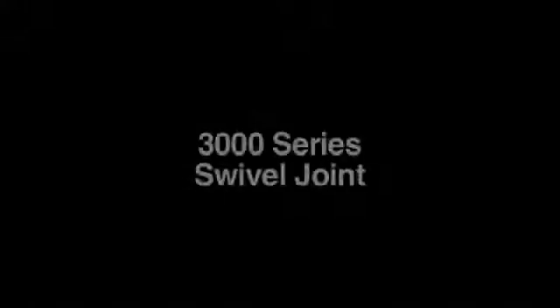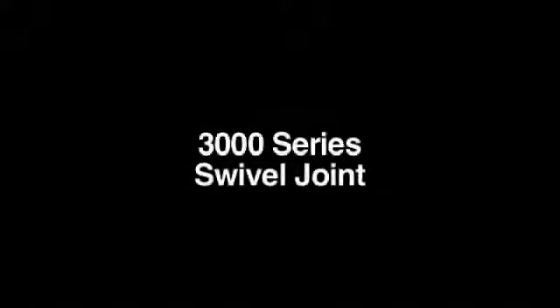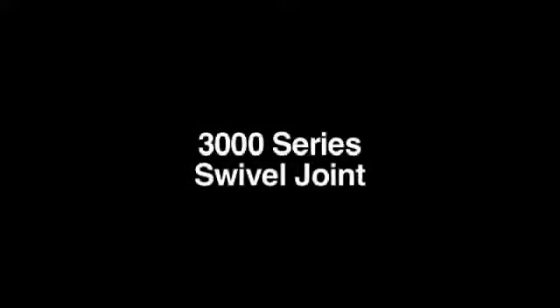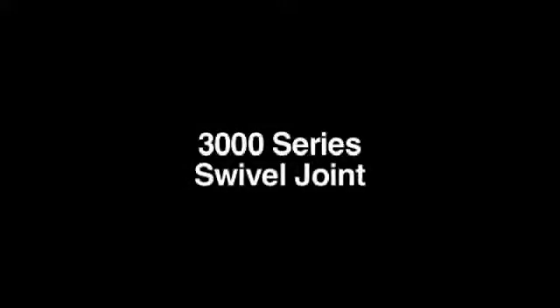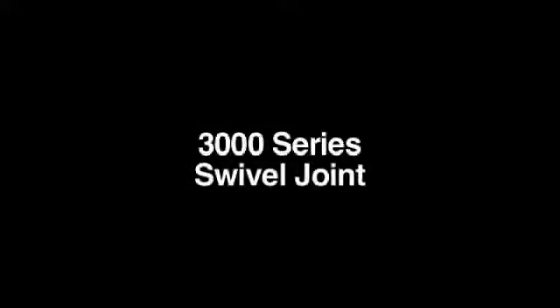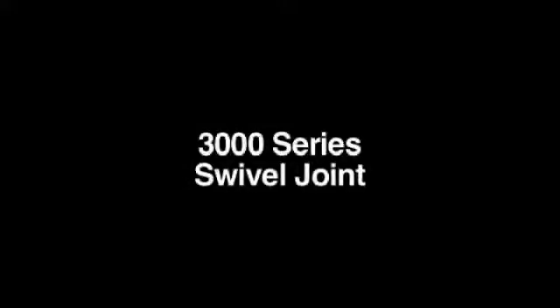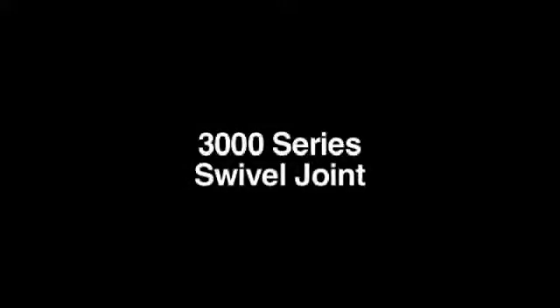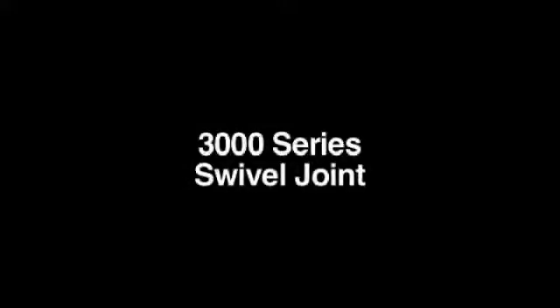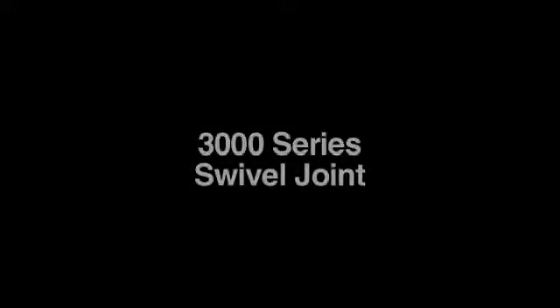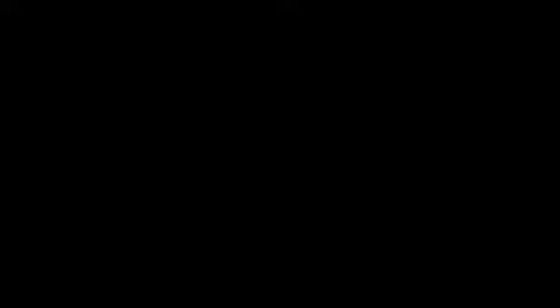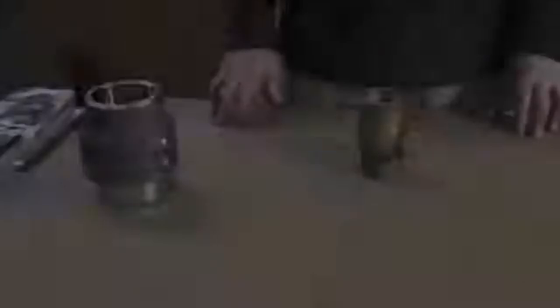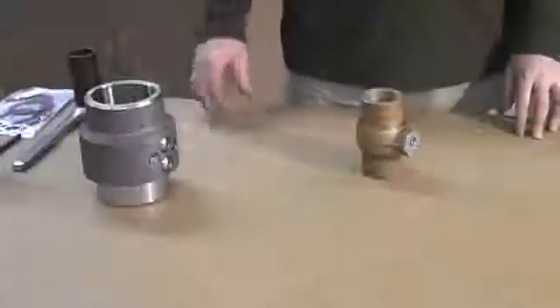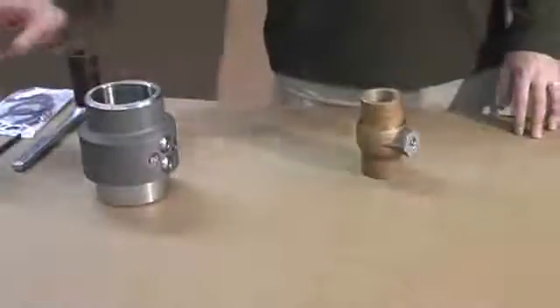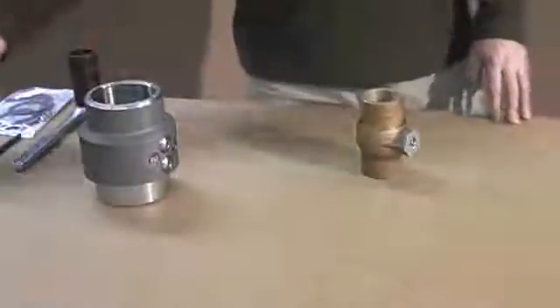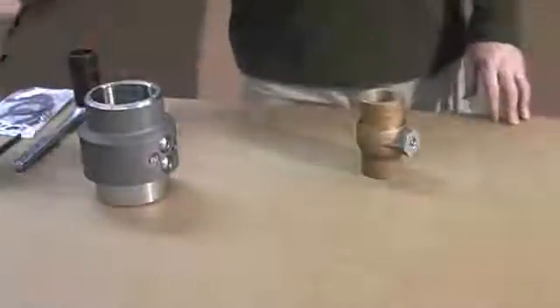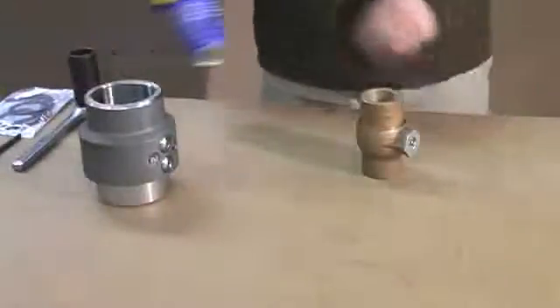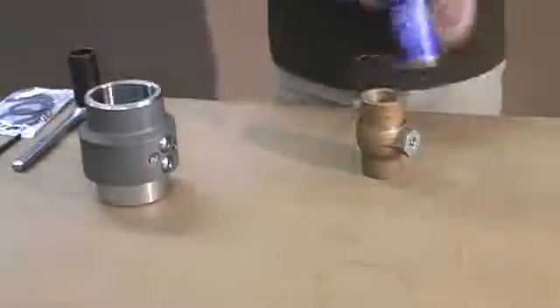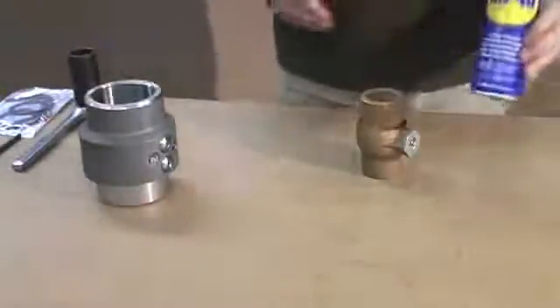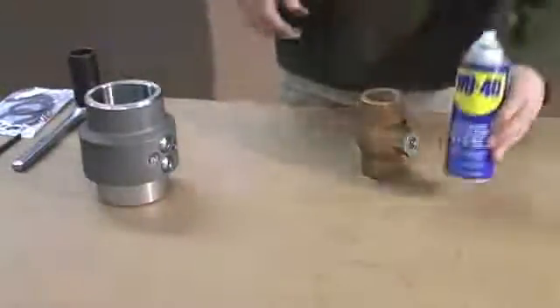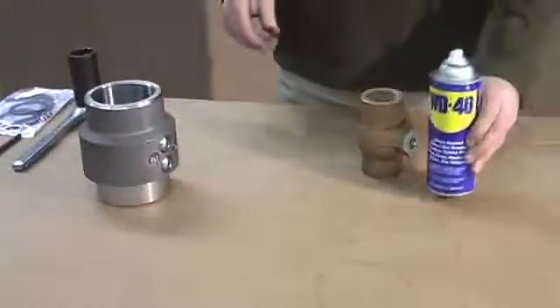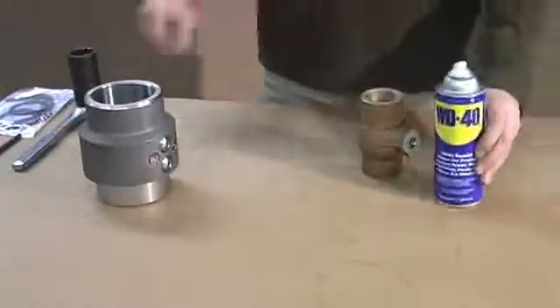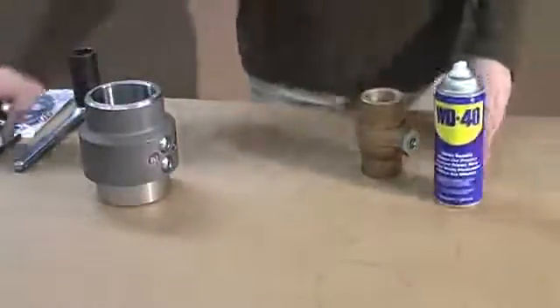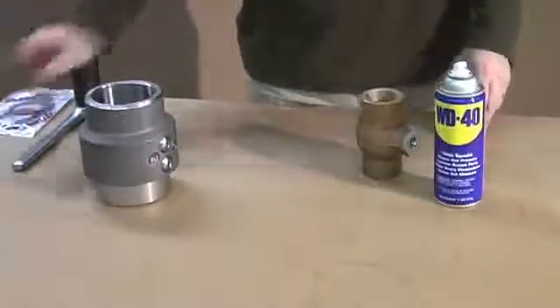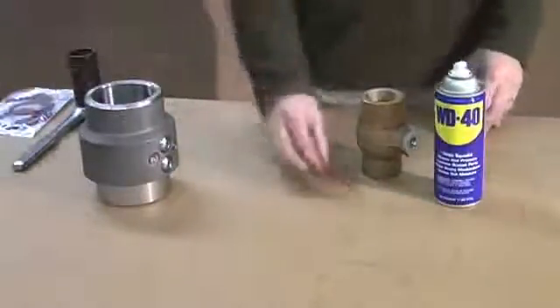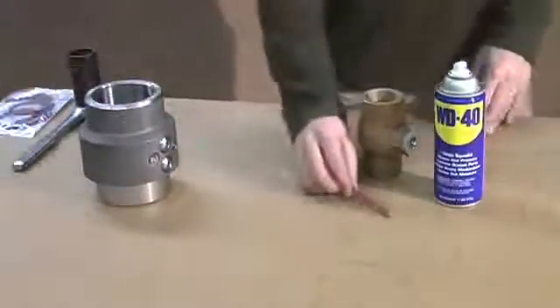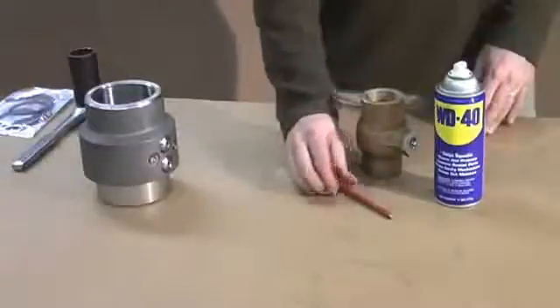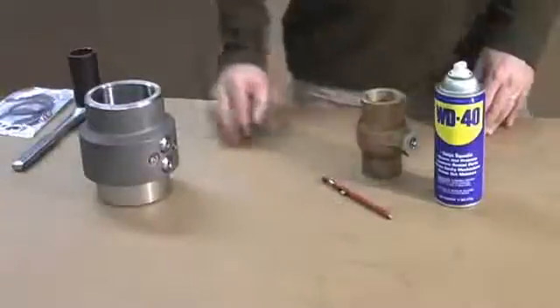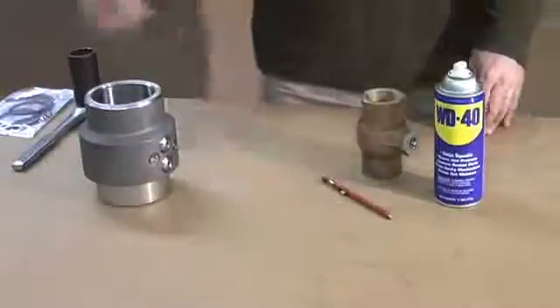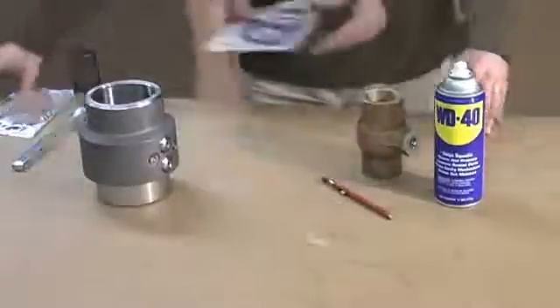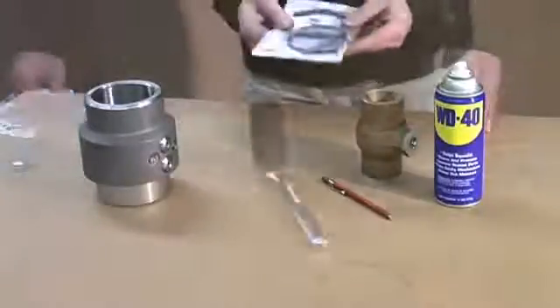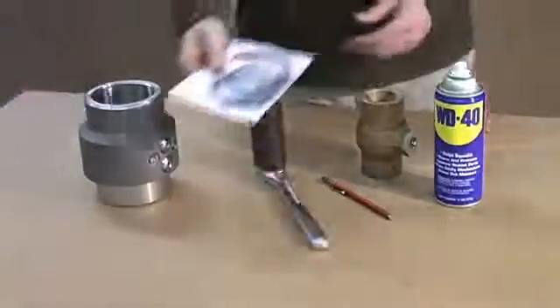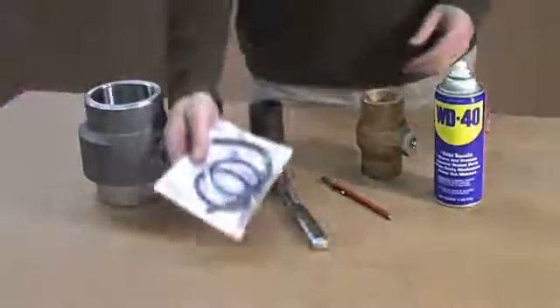Today we're going to talk about seal replacement of a 3000 series swivel joint. The tools you're going to need are a degreaser, a magnetic pen, a socket wrench, and the seal replacement kit.